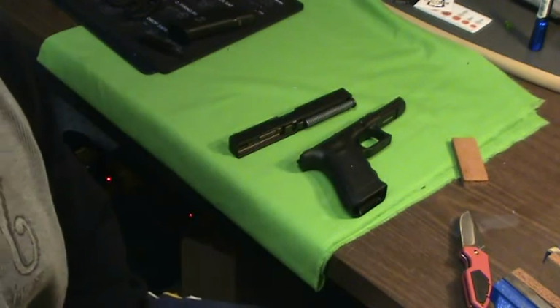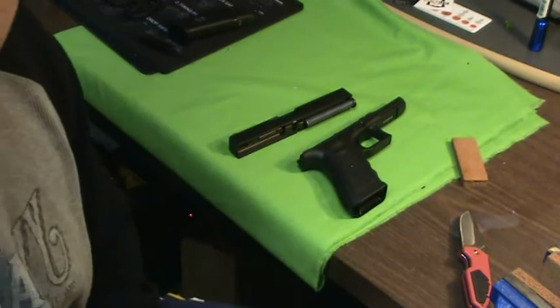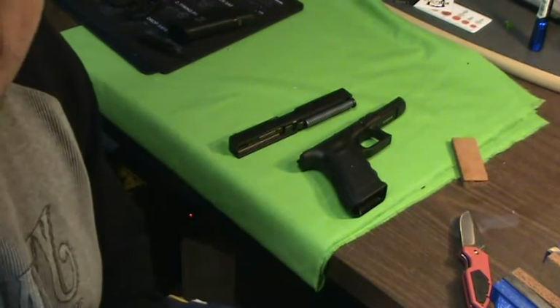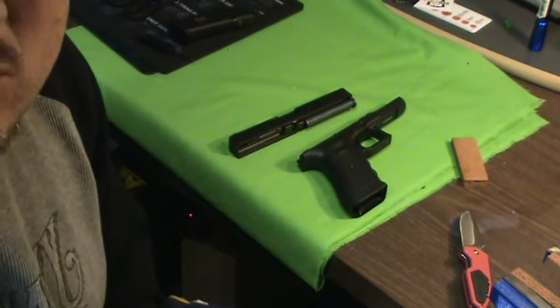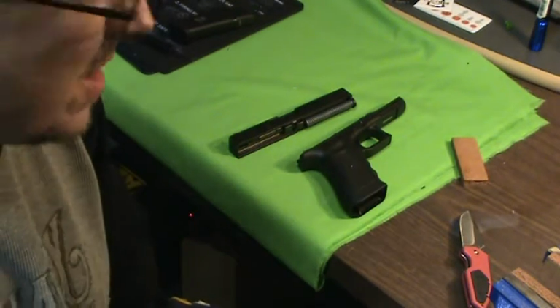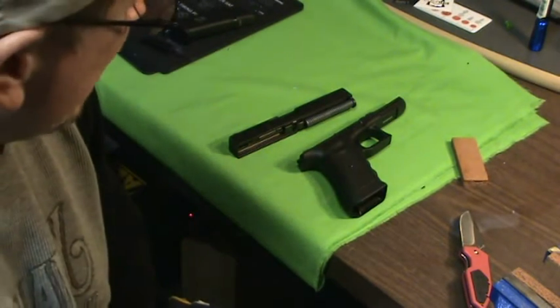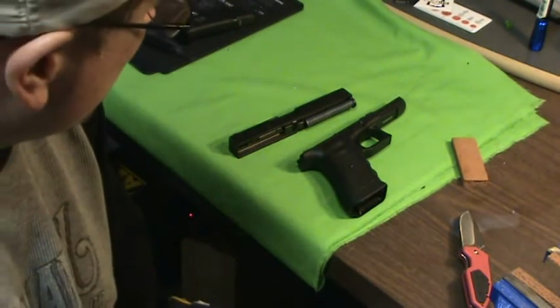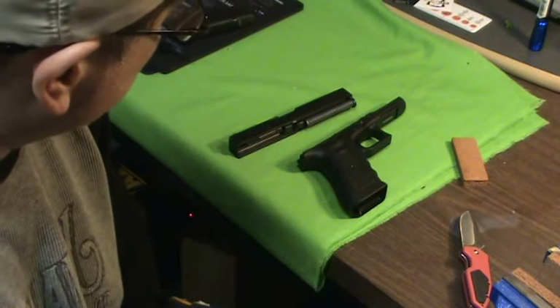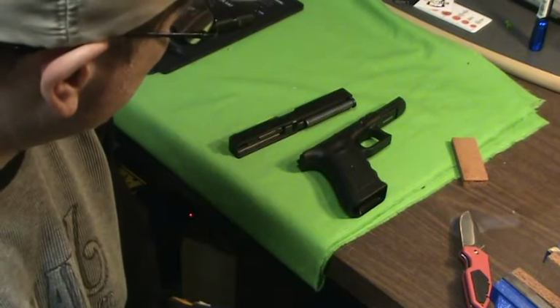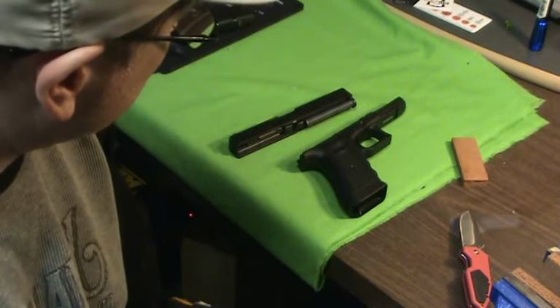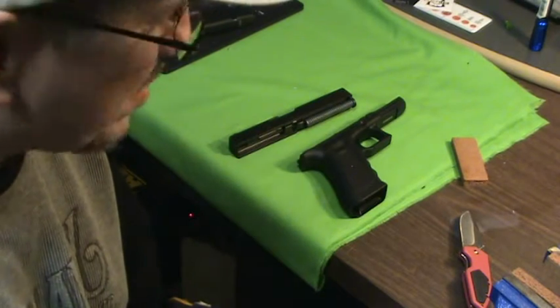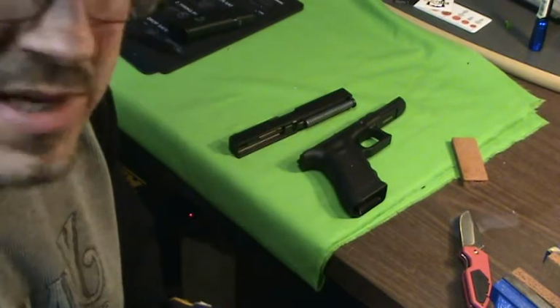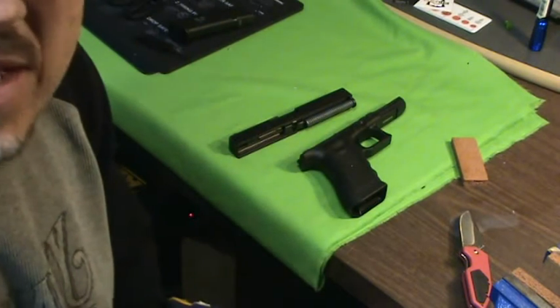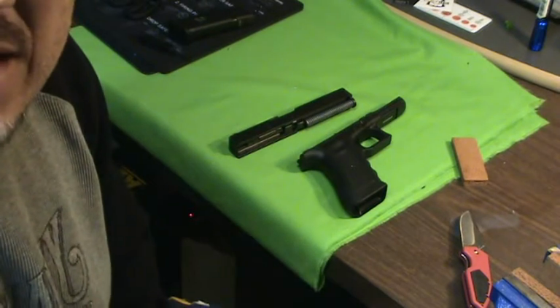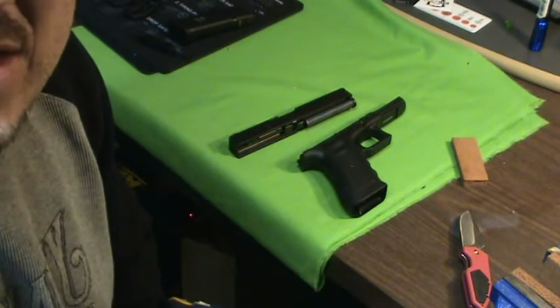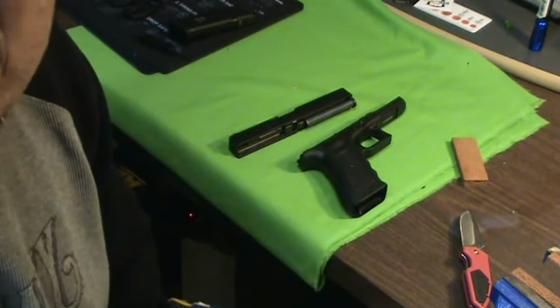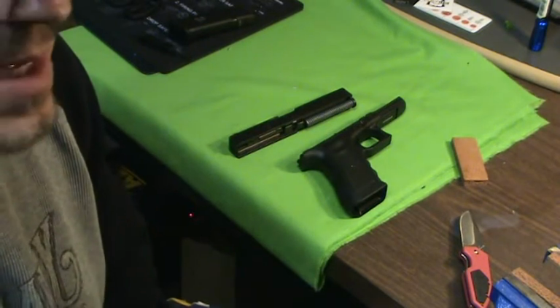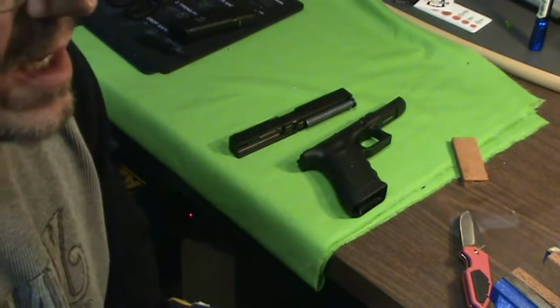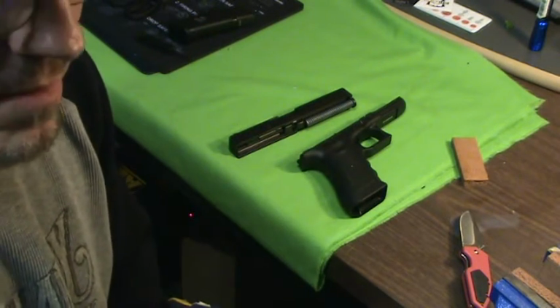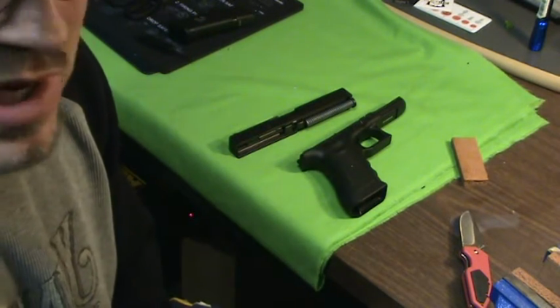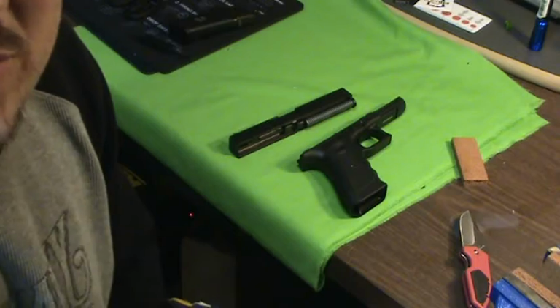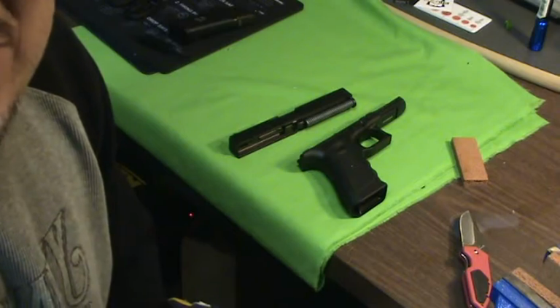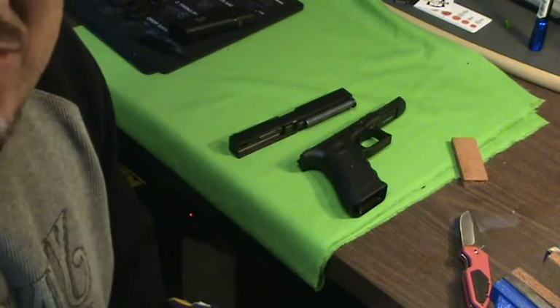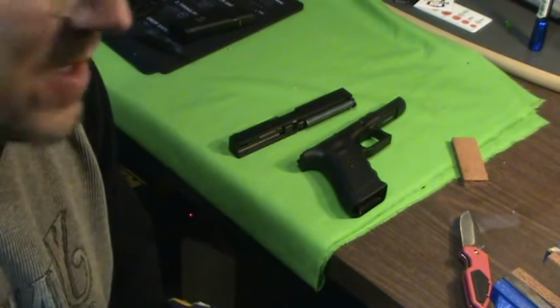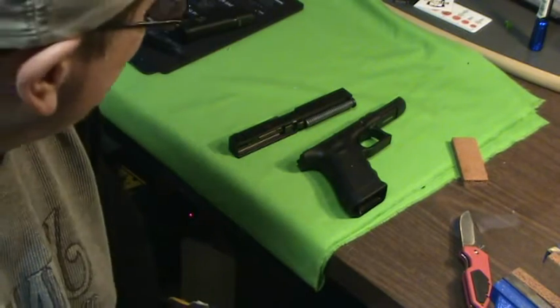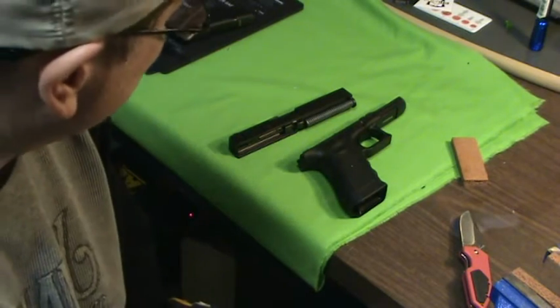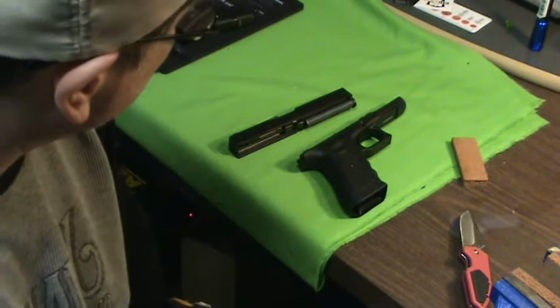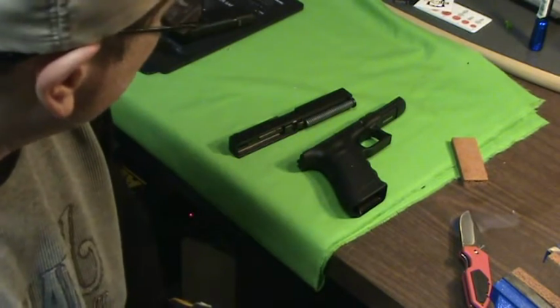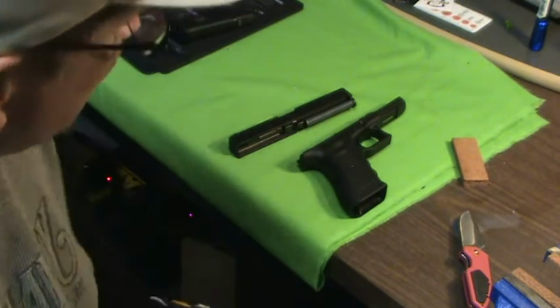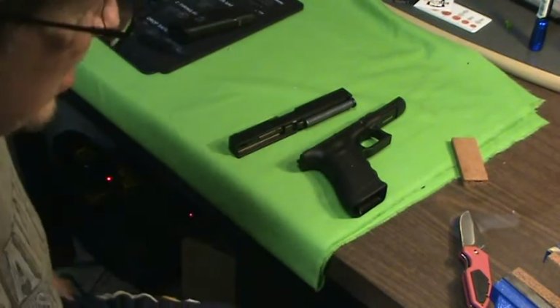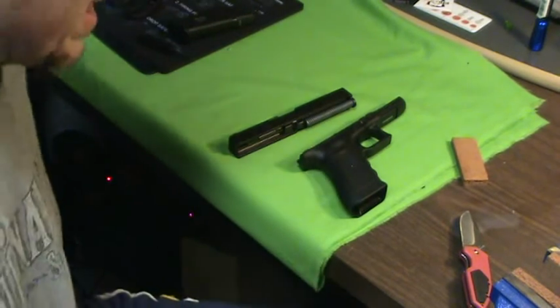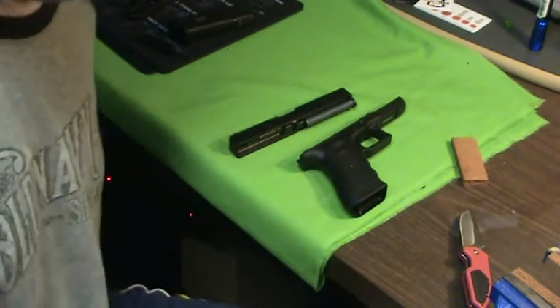I'm going to do a couple little mods to it. I'm going to put on the extended takedown tabs. As you get older it gets harder, trust me. I put this on all my Glocks.